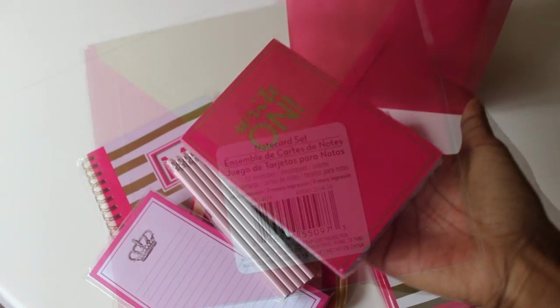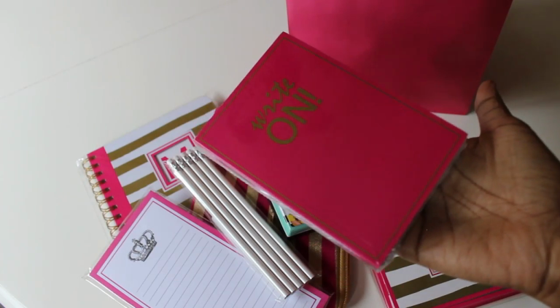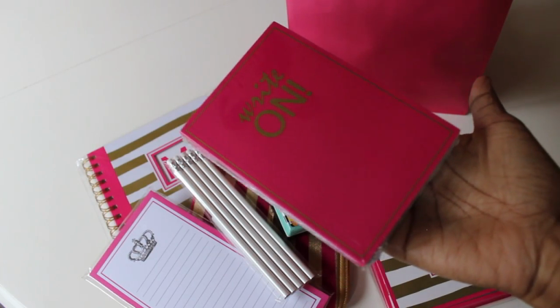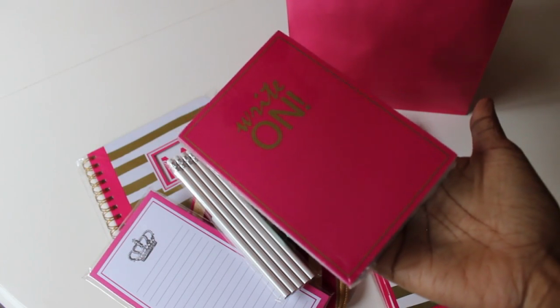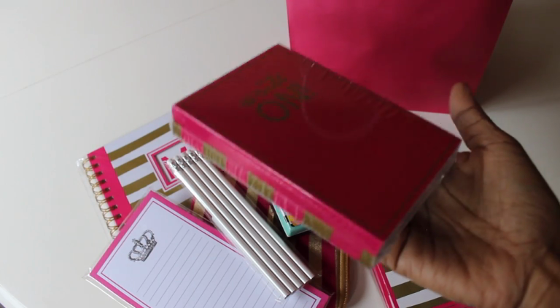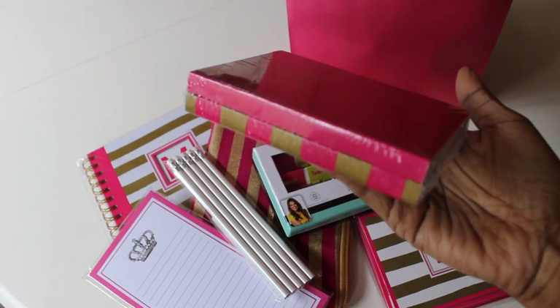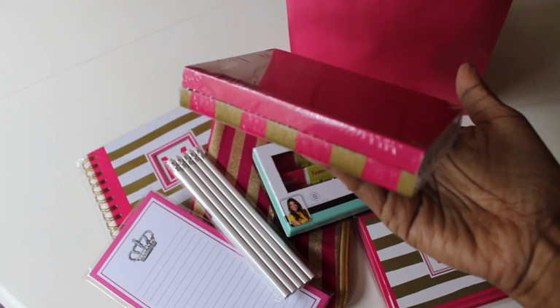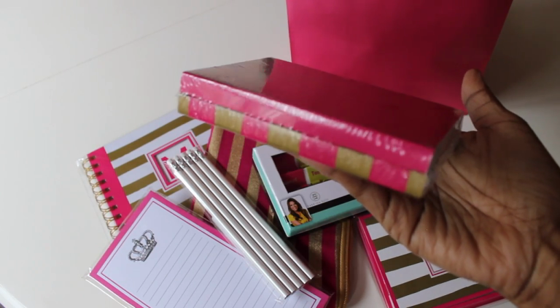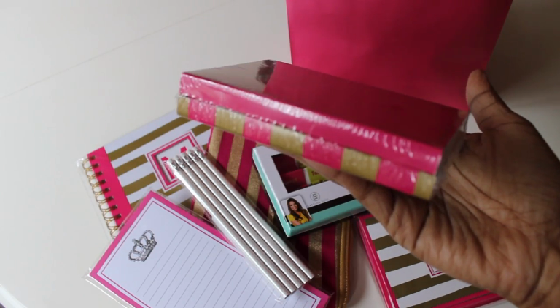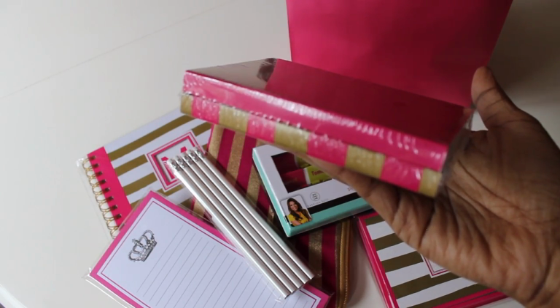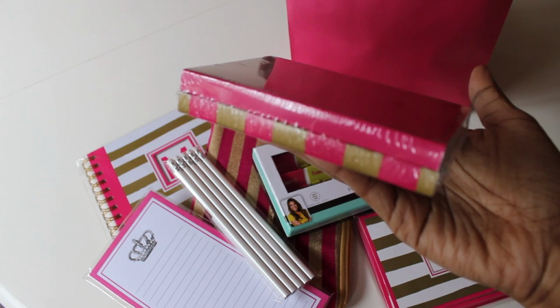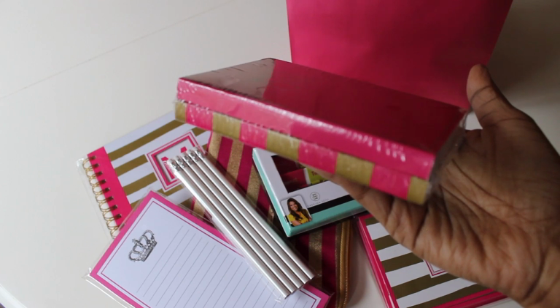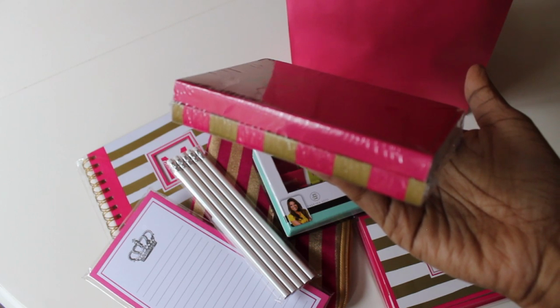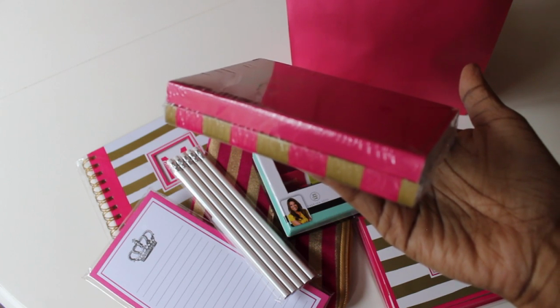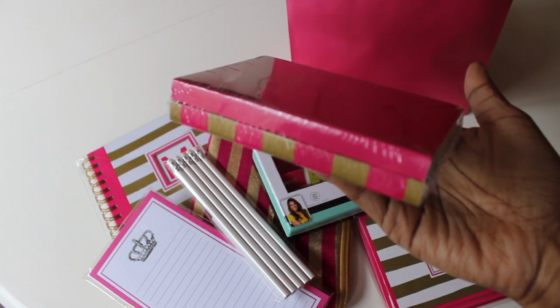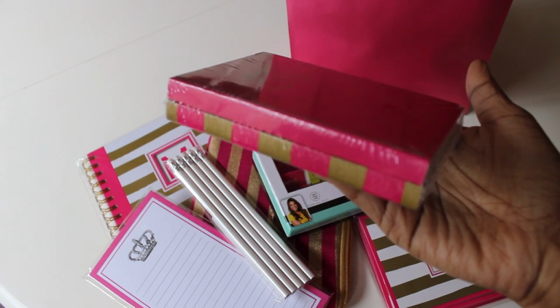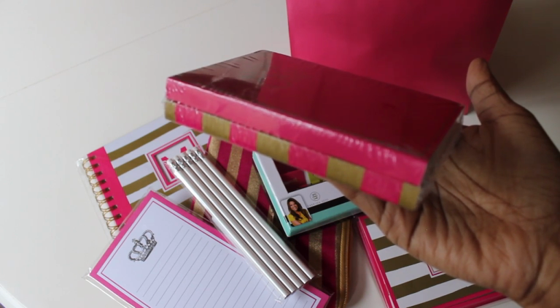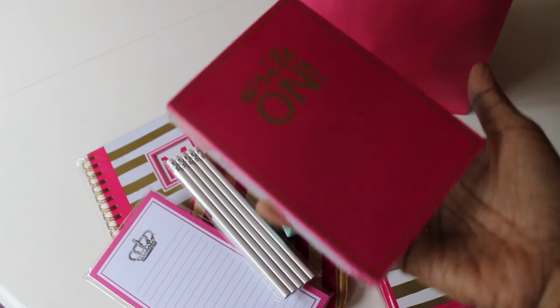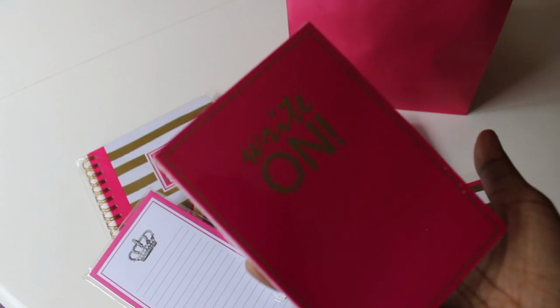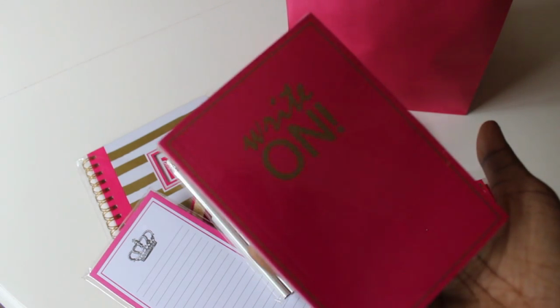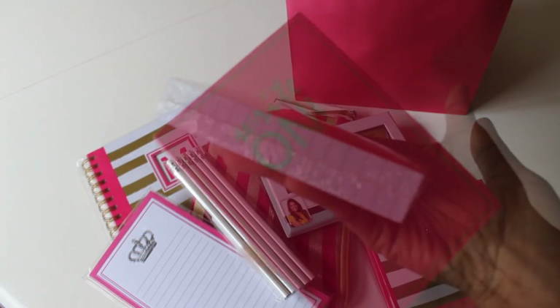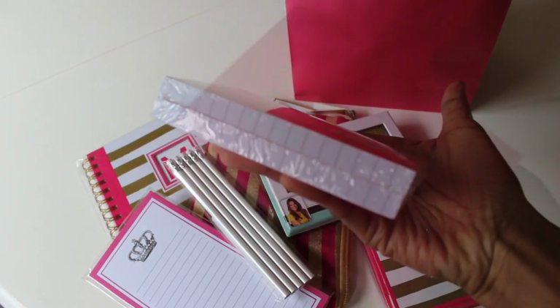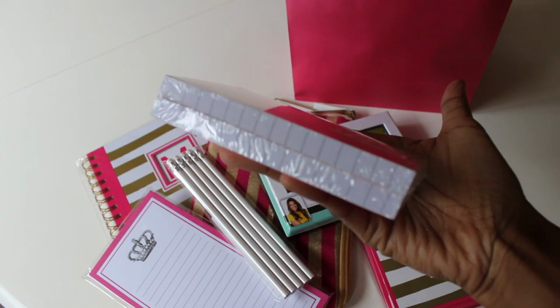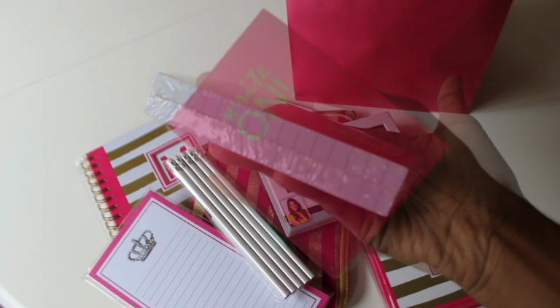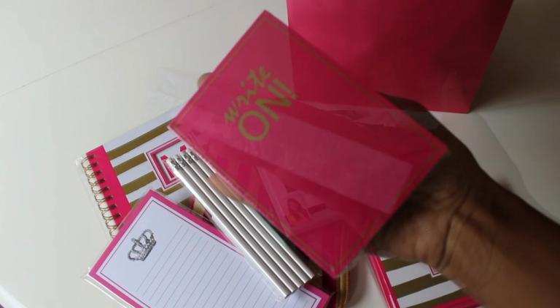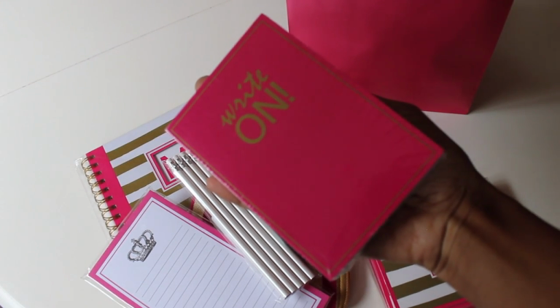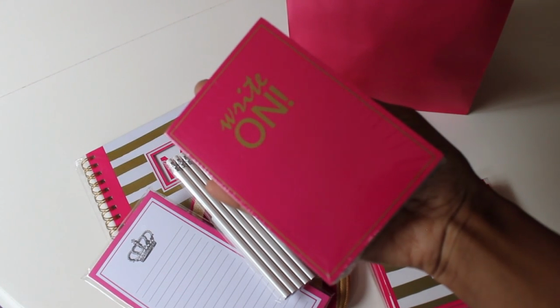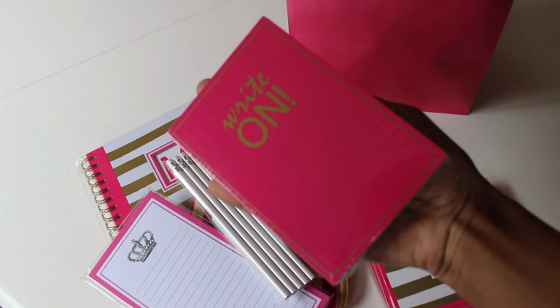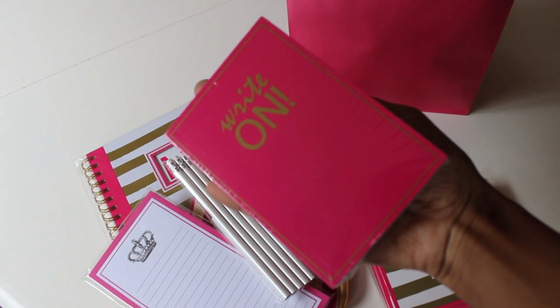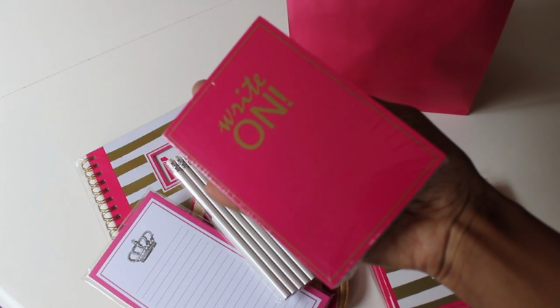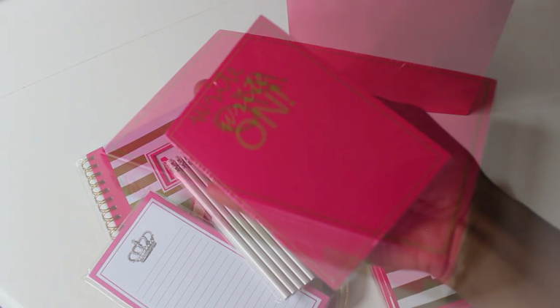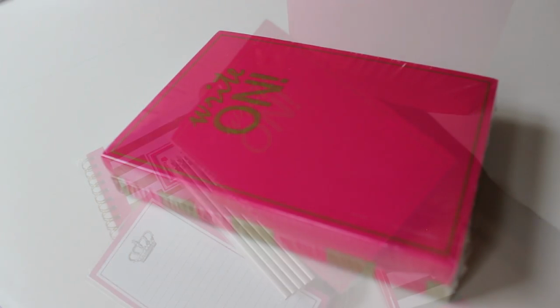They also had these two-pack notepads — I want to say this was three dollars. I thought they were so cute, keeping with the theme. They're very thick with a lot of paper inside, so she can get plenty of use out of them. They were really cute with a little write-on saying on there — I thought that was a lot of fun.